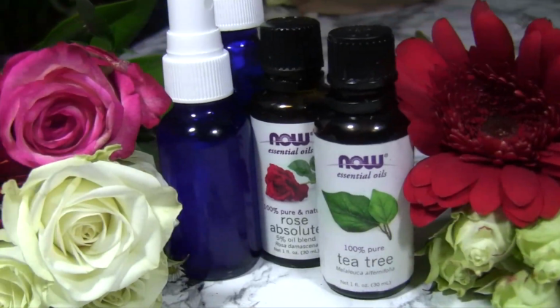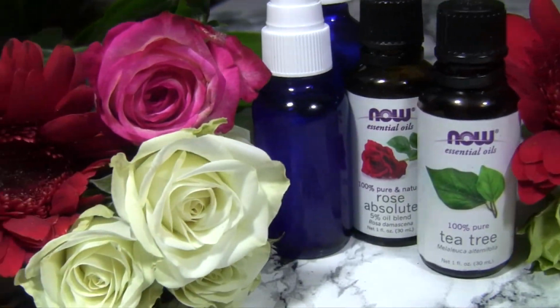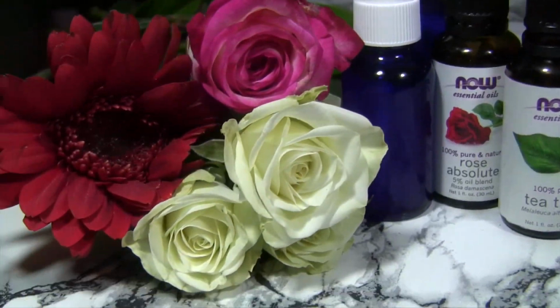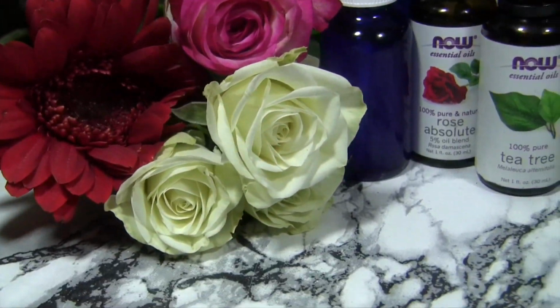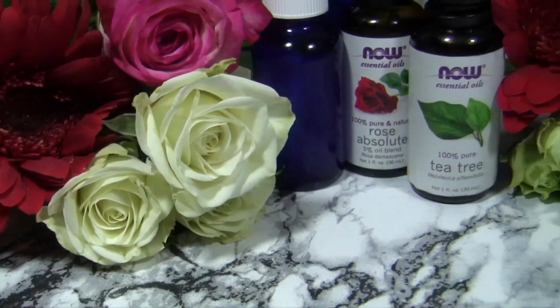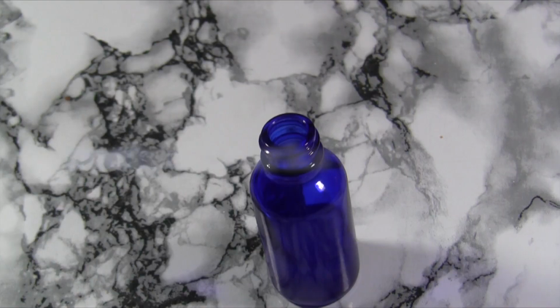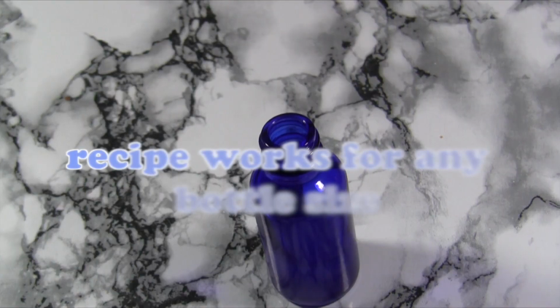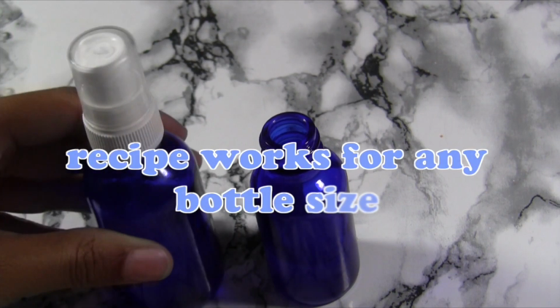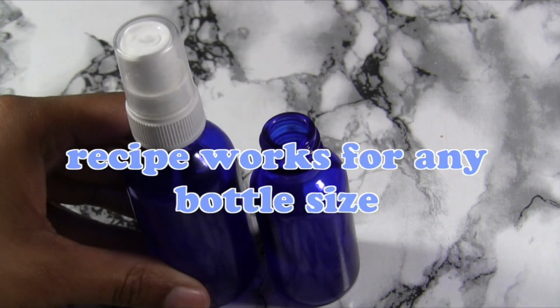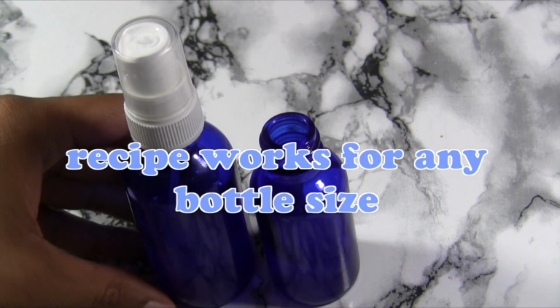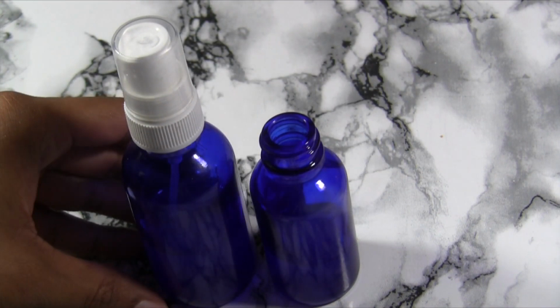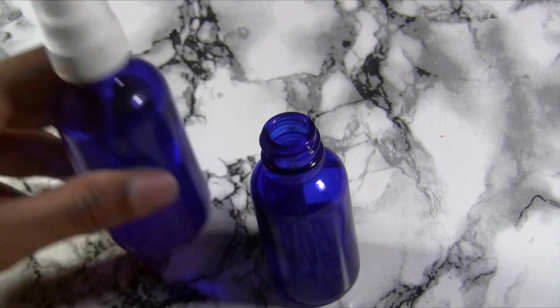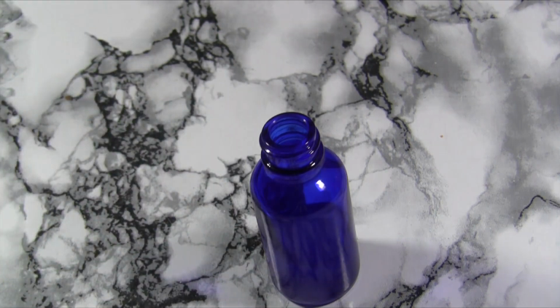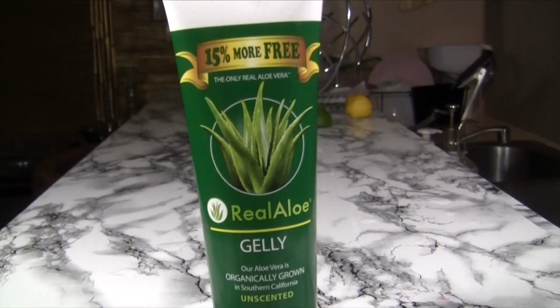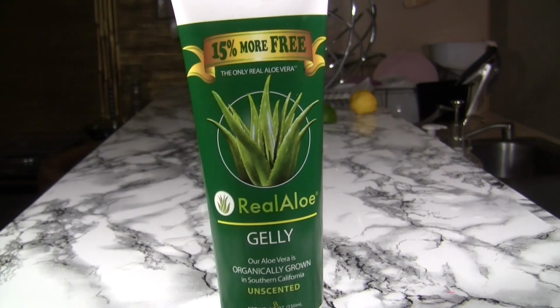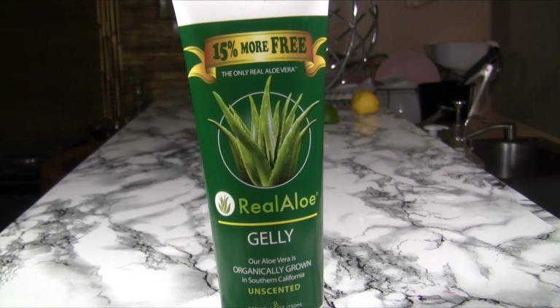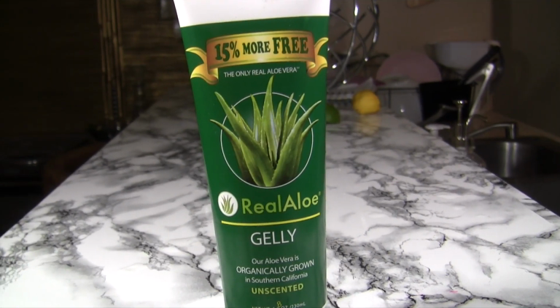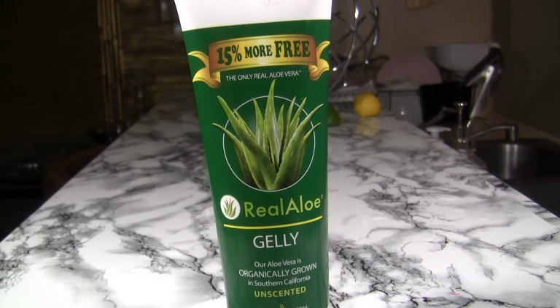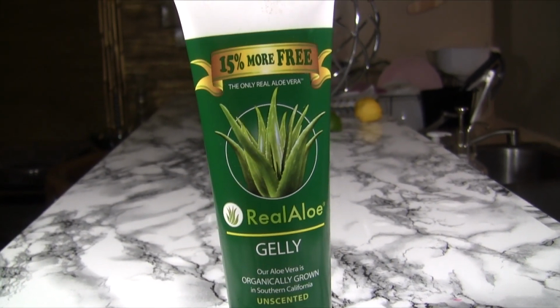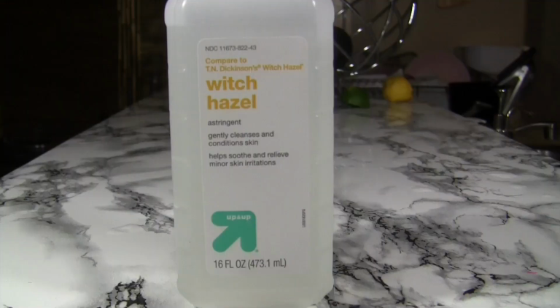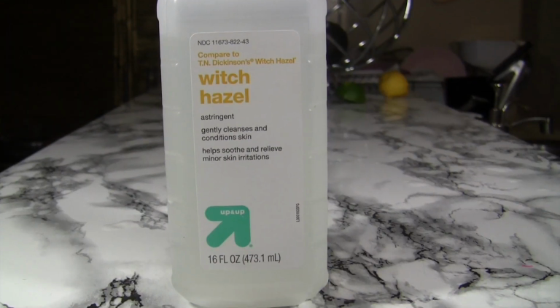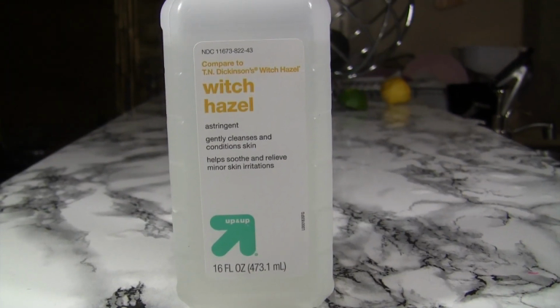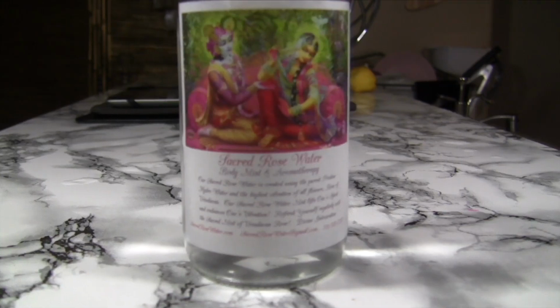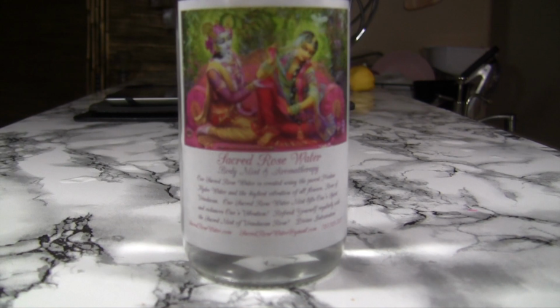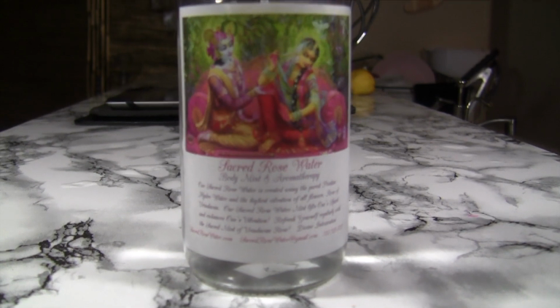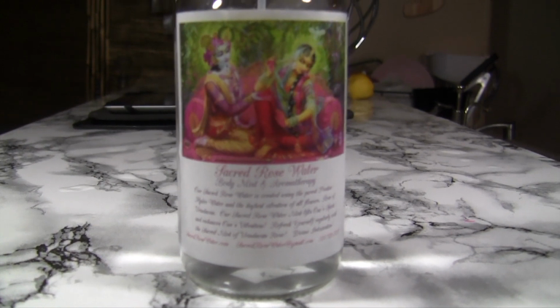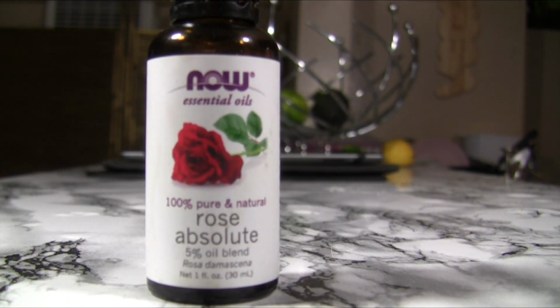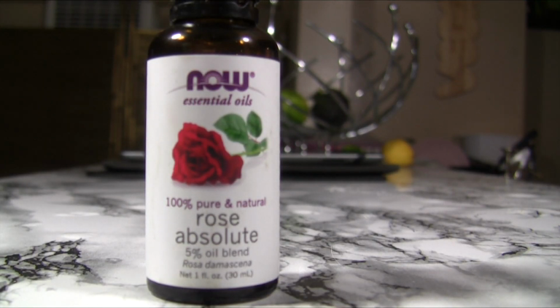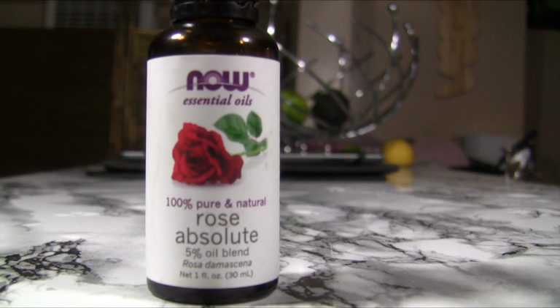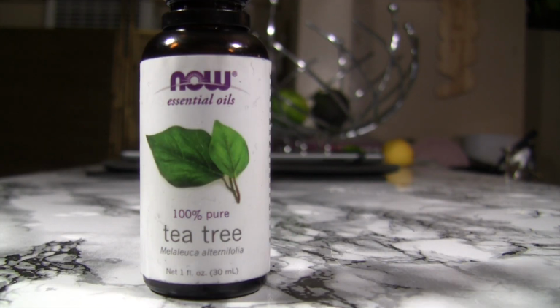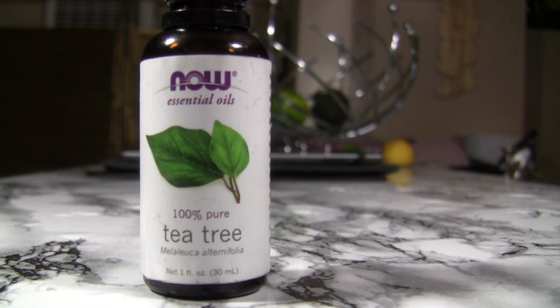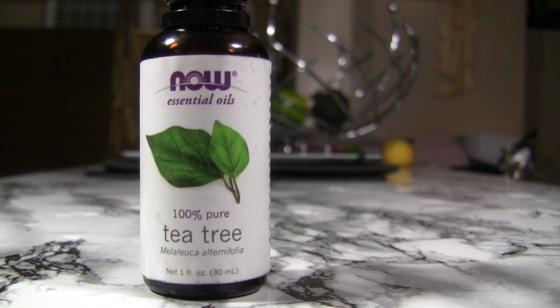Another trick is to keep a bottle of non-toxic hand sanitizer handy. This recipe is vegan, cruelty-free, and all natural. Simply mix together aloe vera gel, witch hazel, rose water, essential oil for fragrance, and tea tree oil to kill germs.